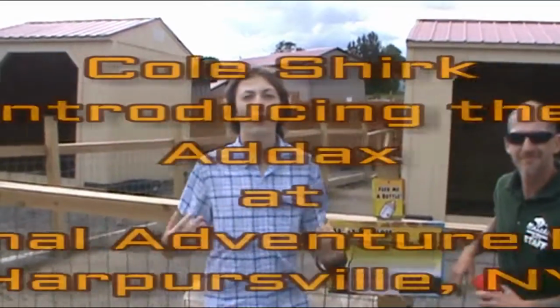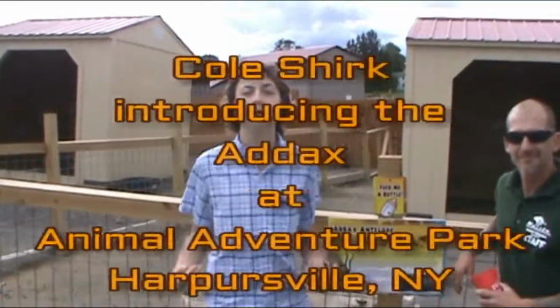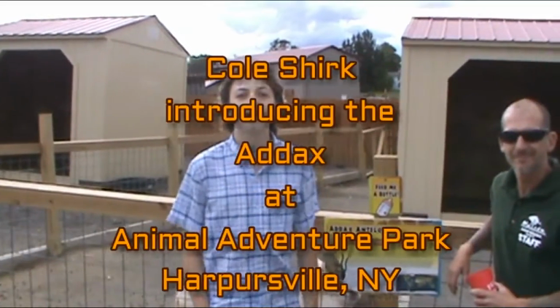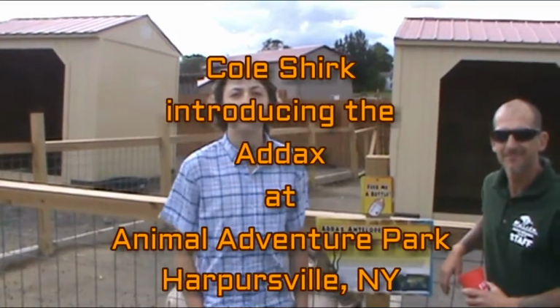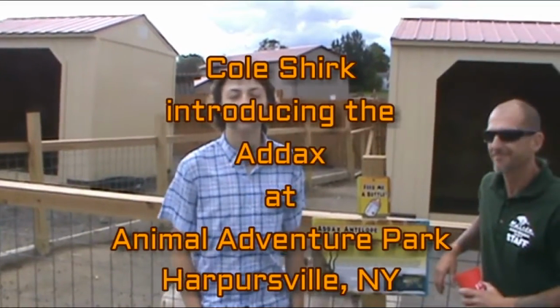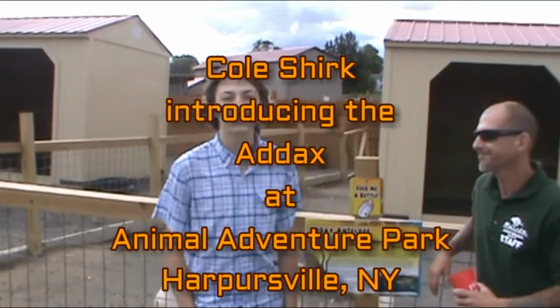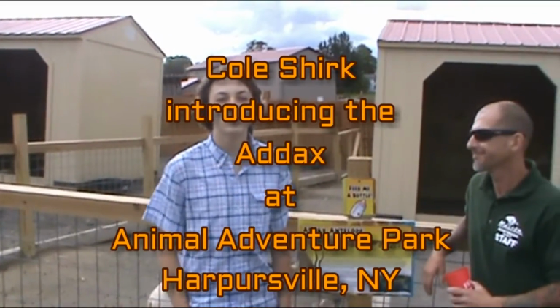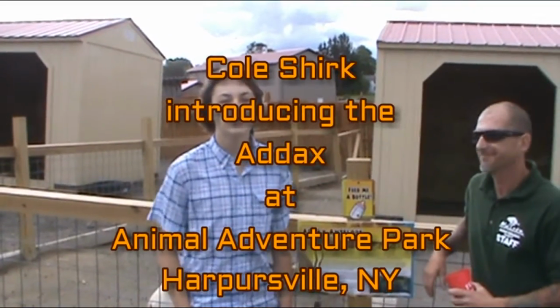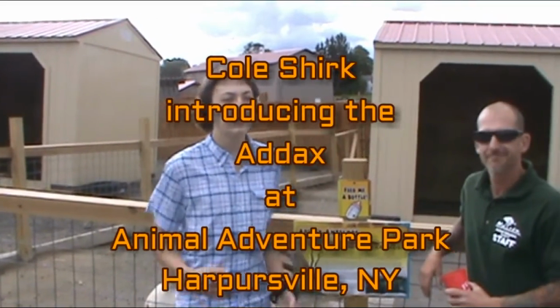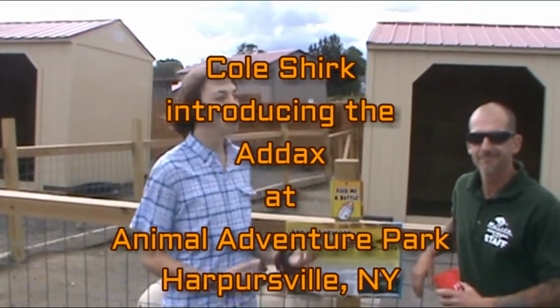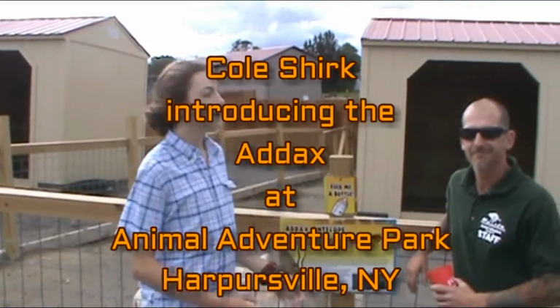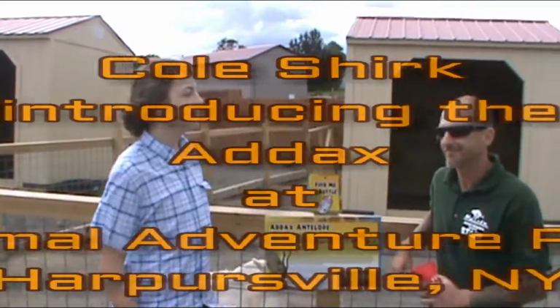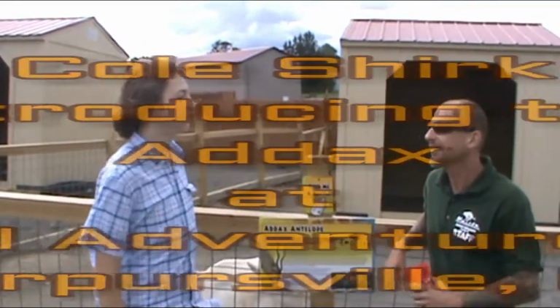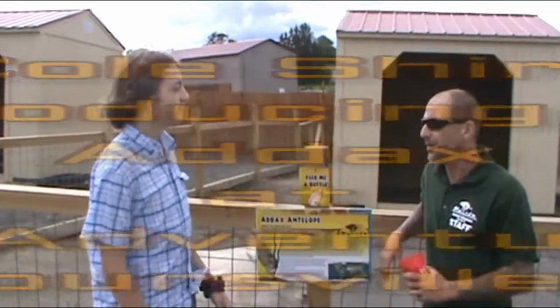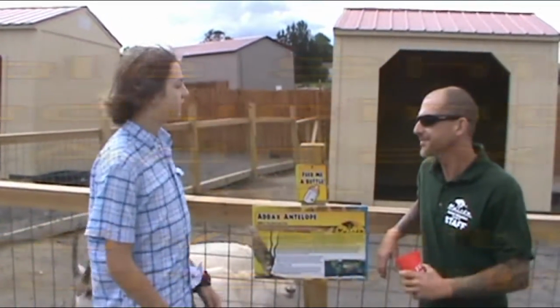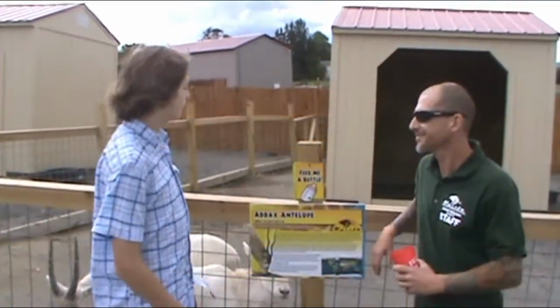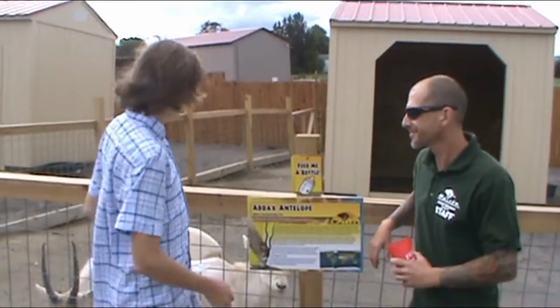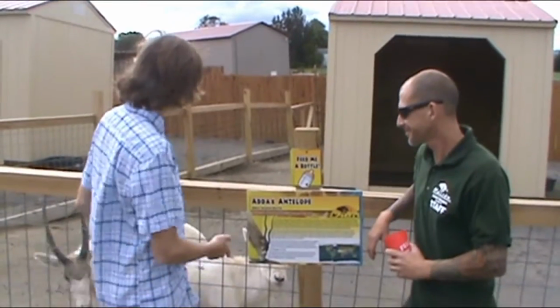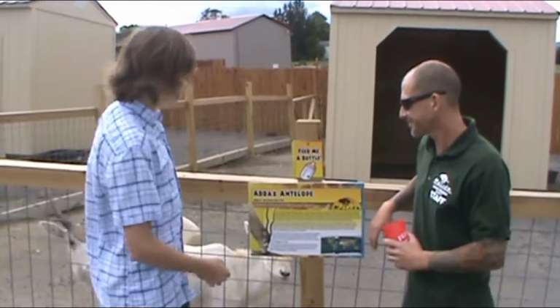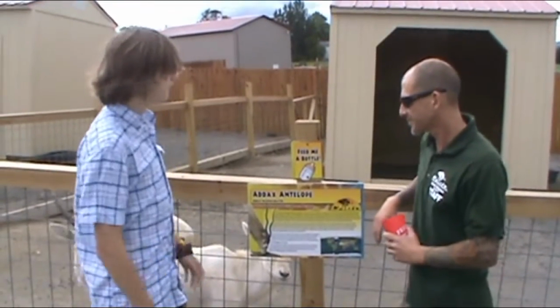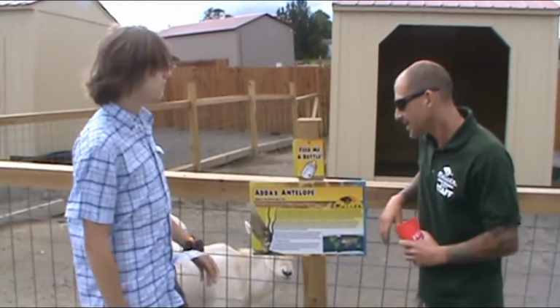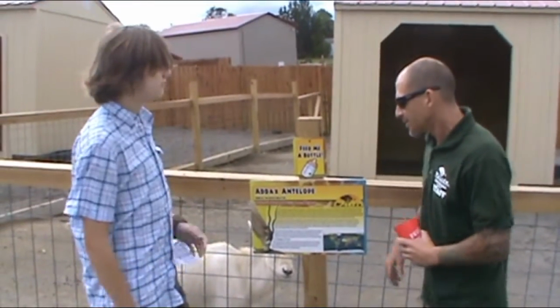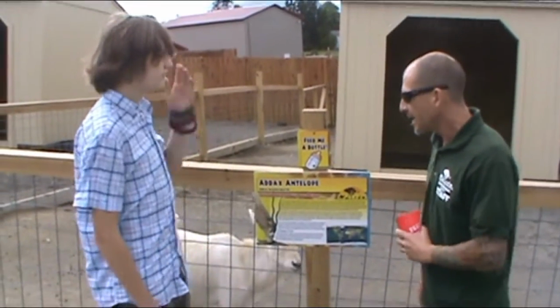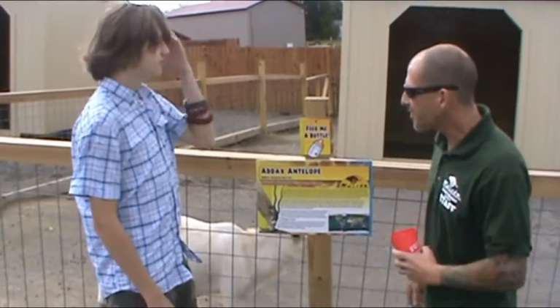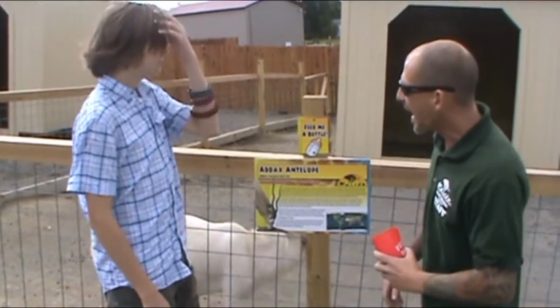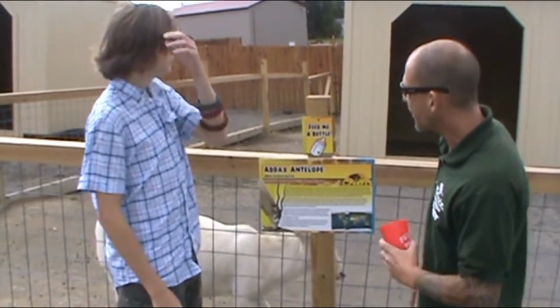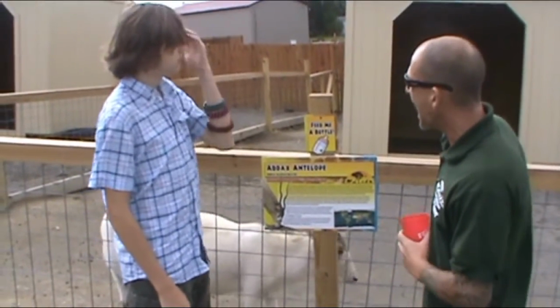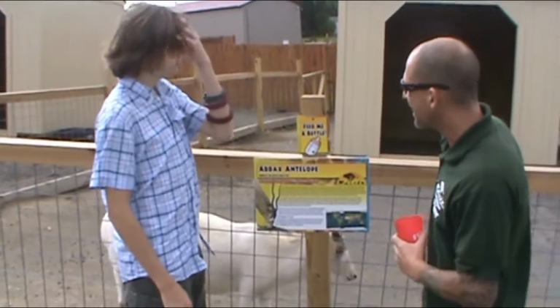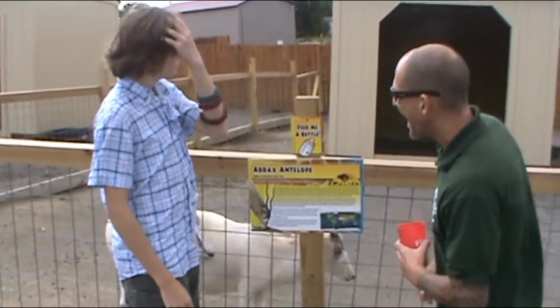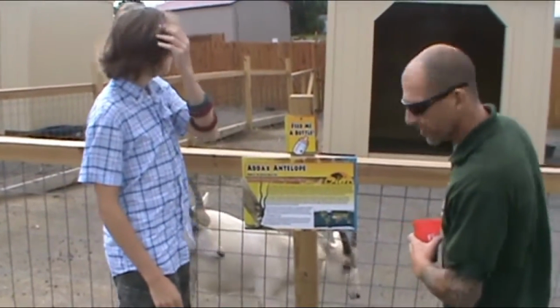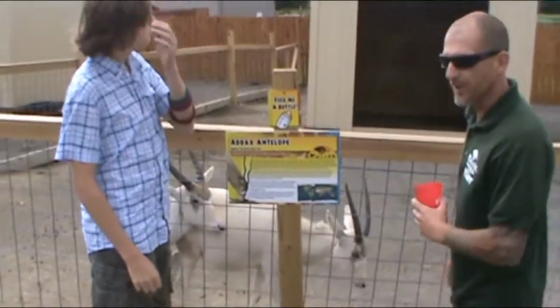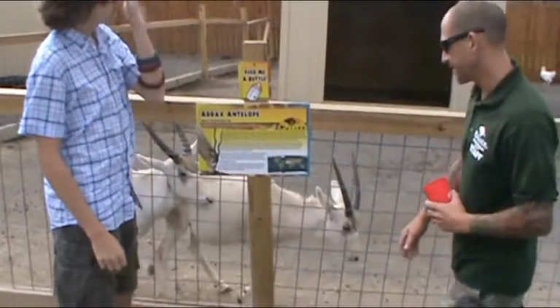Welcome back to my animal education series. Today I'm here with Joel. Hello. How you doing? What do we have here? So we have African Addax Antelope here today.